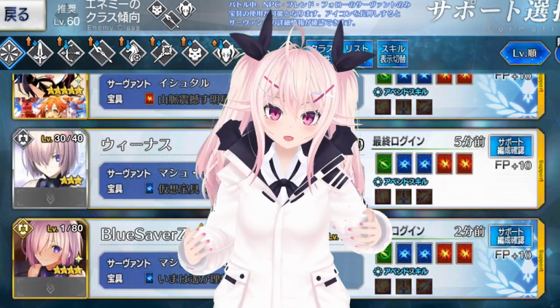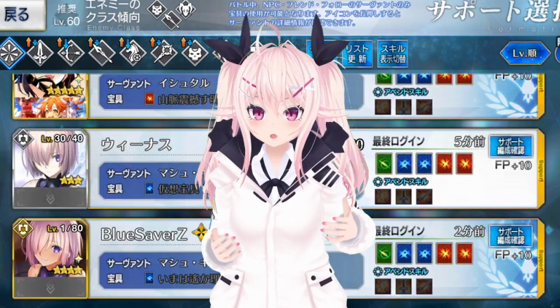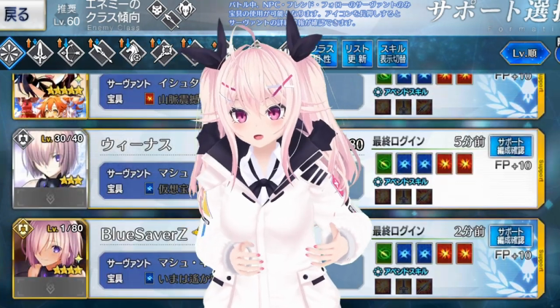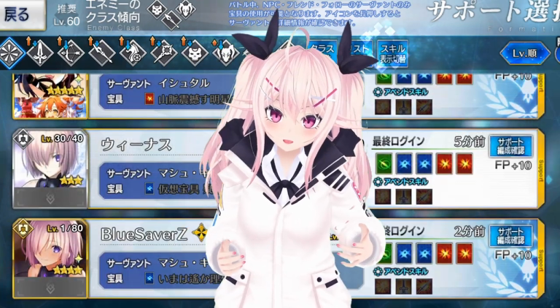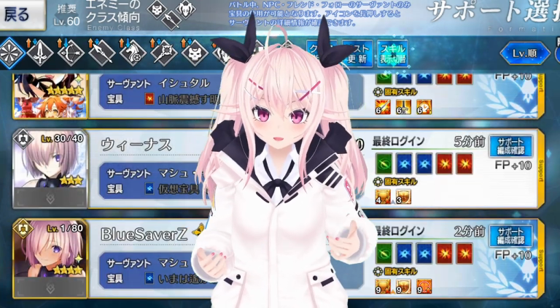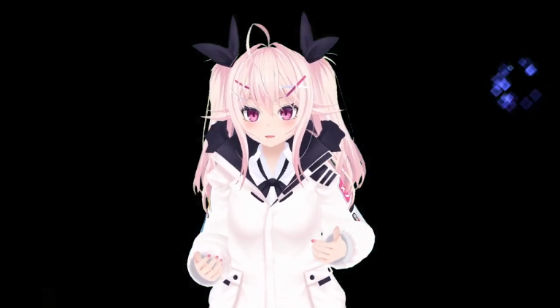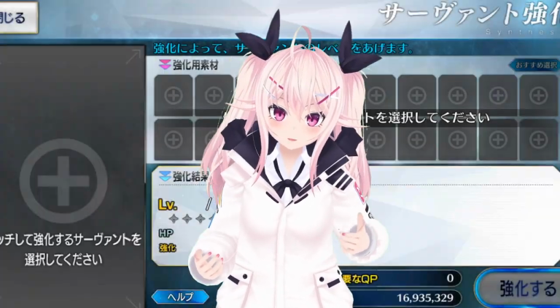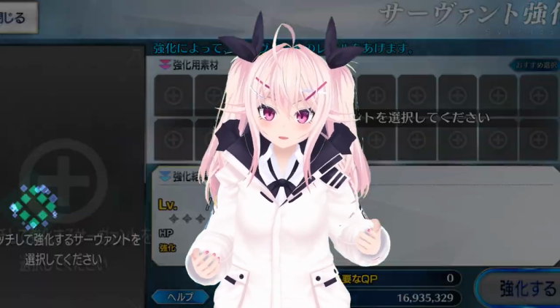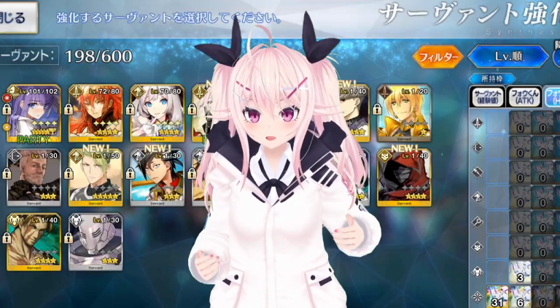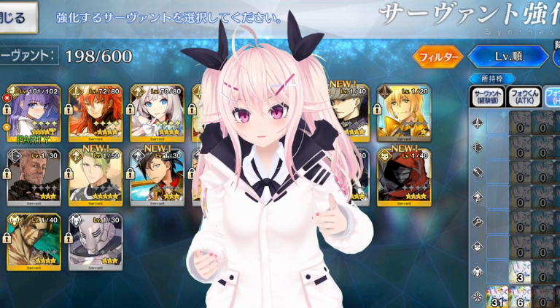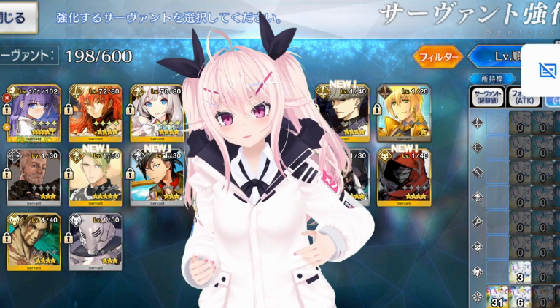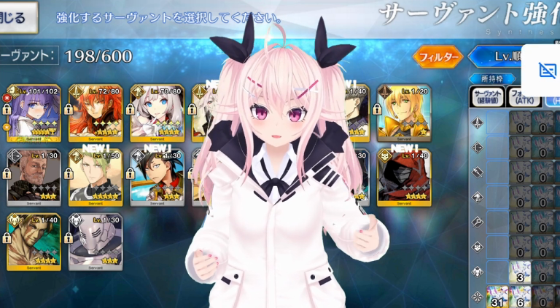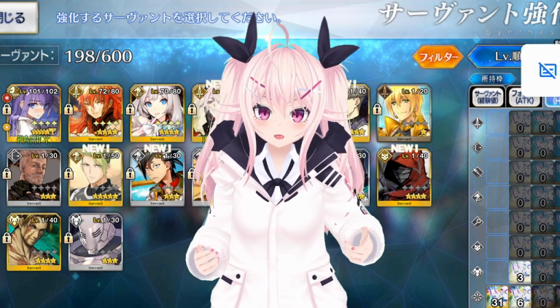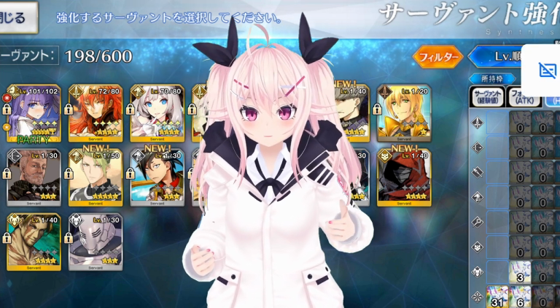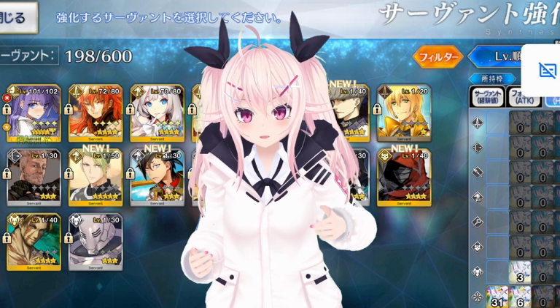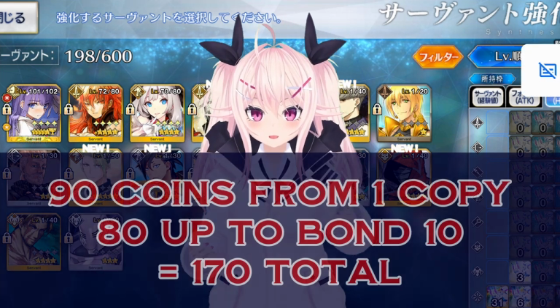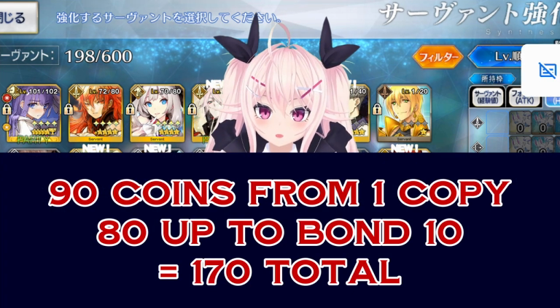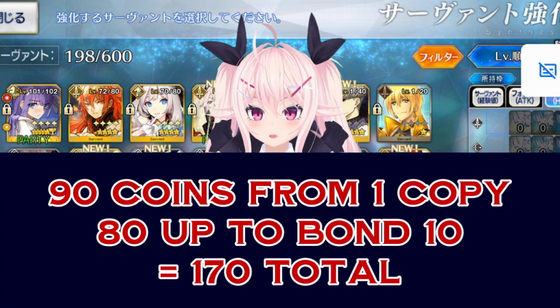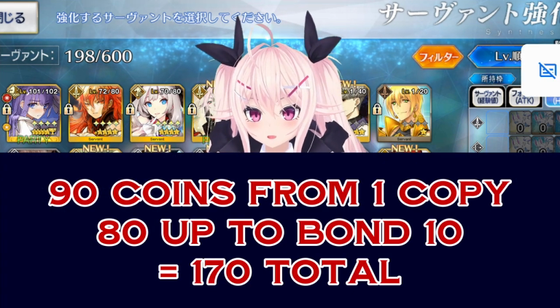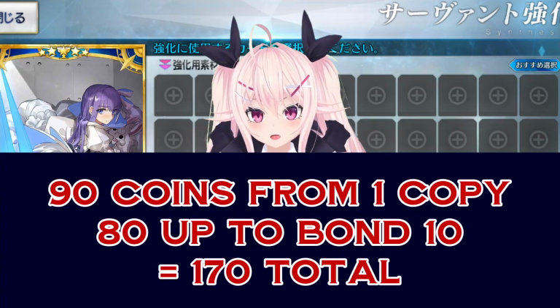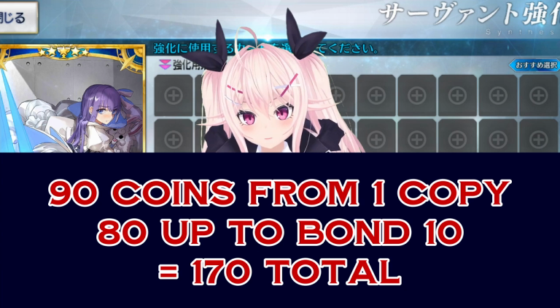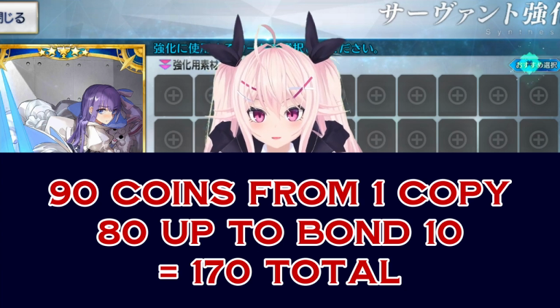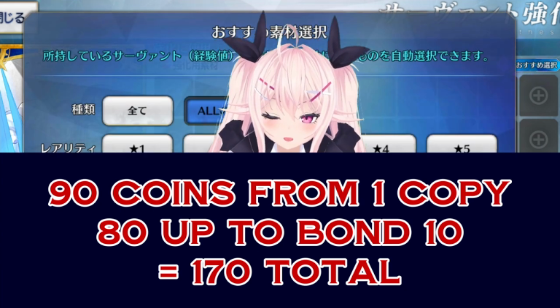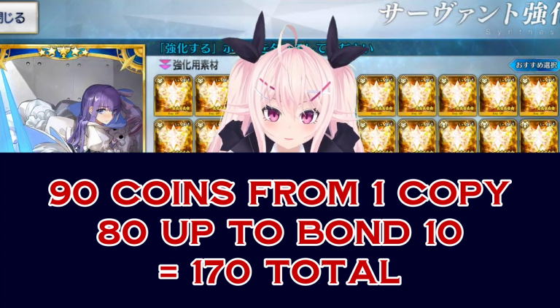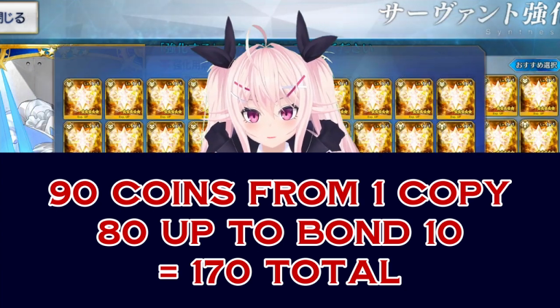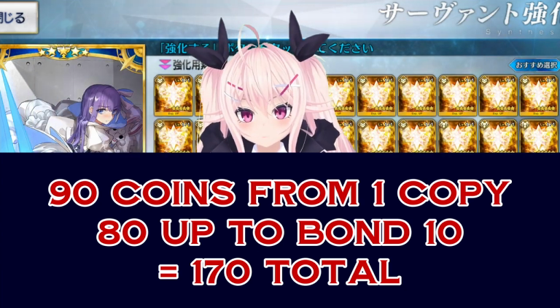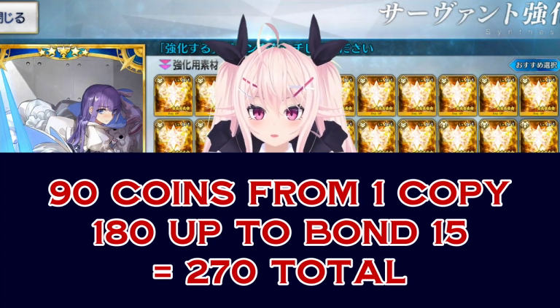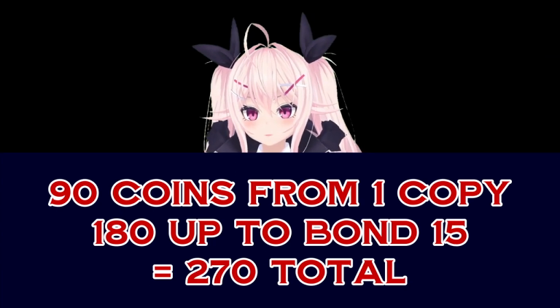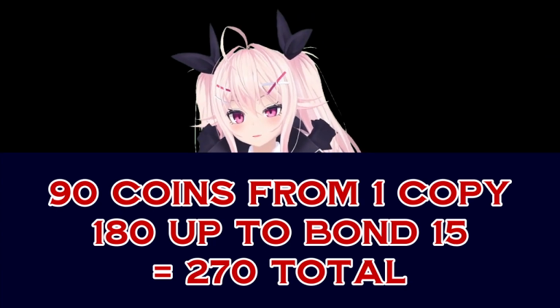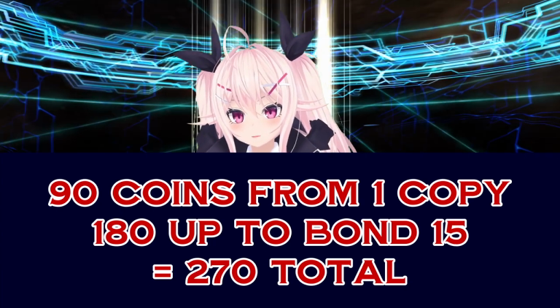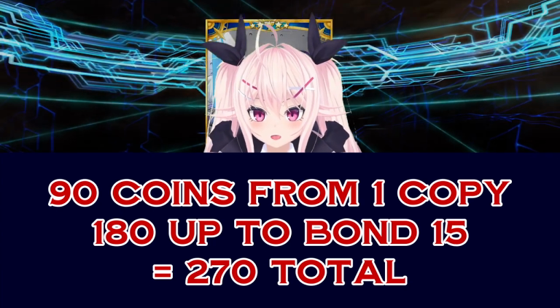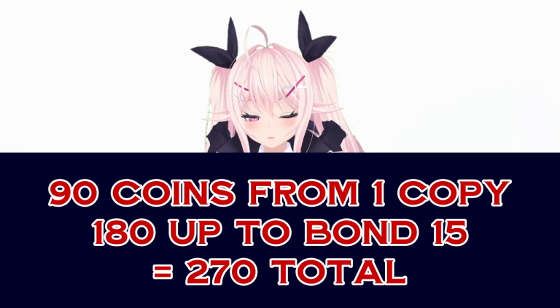Is it possible to get someone up to 120 off of bond alone? Even if you're not unlocking any append skills, it still won't be enough if you only have one copy. It takes 300 coins to grow to 120. Even if the servant is an SSR, that's 90 coins for one copy from the gacha, and getting them to bond 10 will net you another 80, being 170 total. Going to bond 15 will give another 100, getting you to 270.